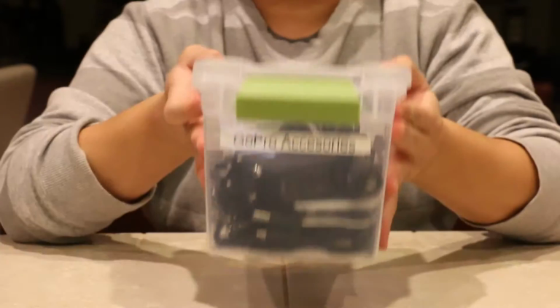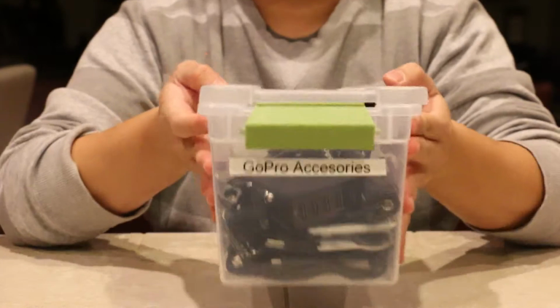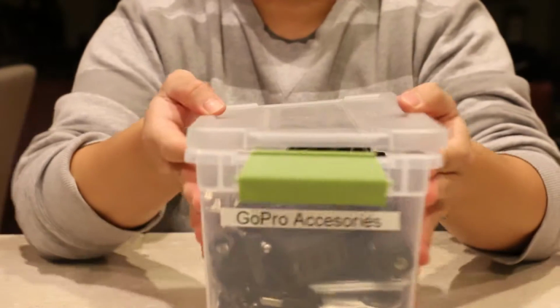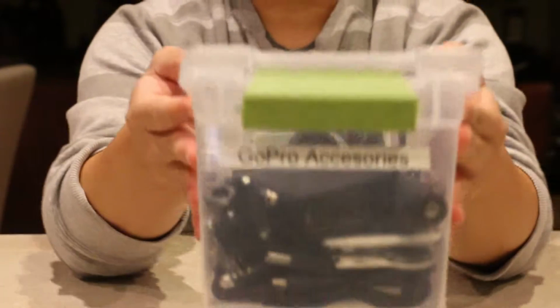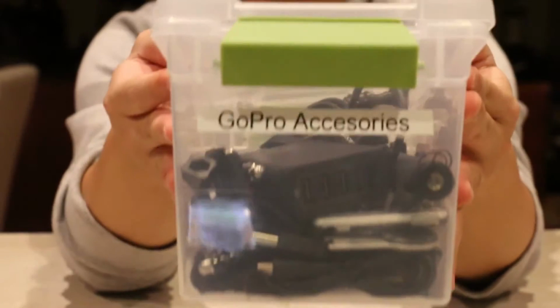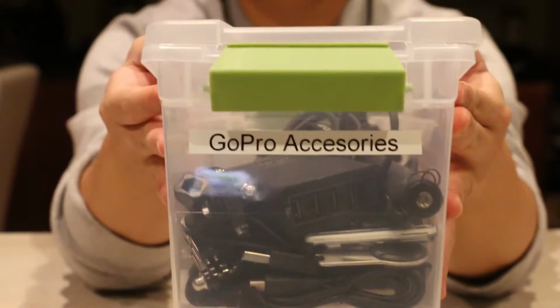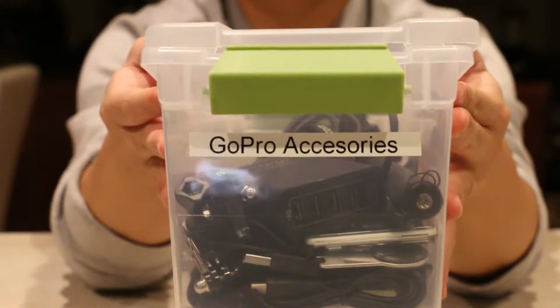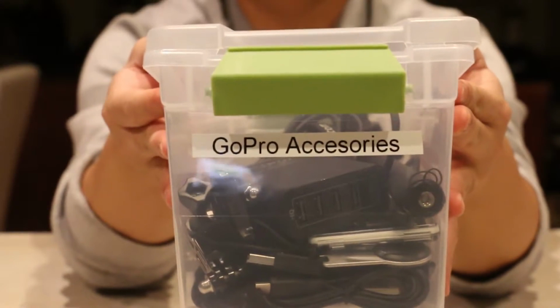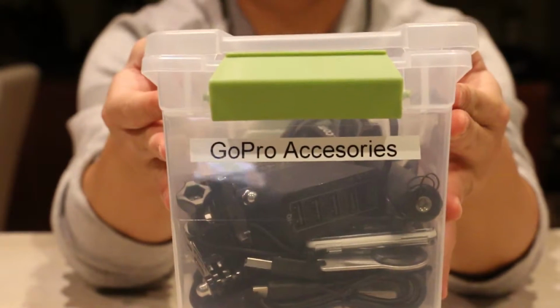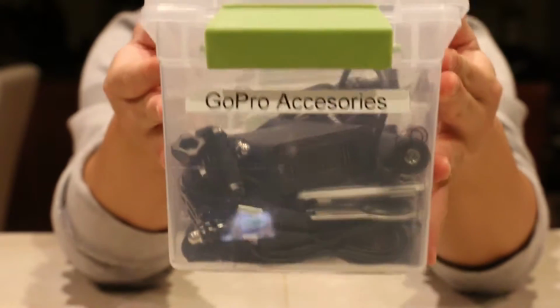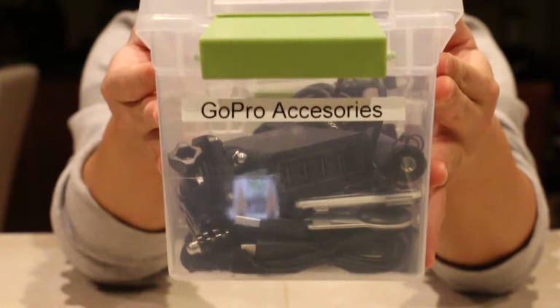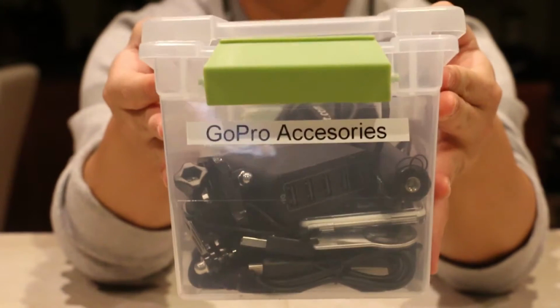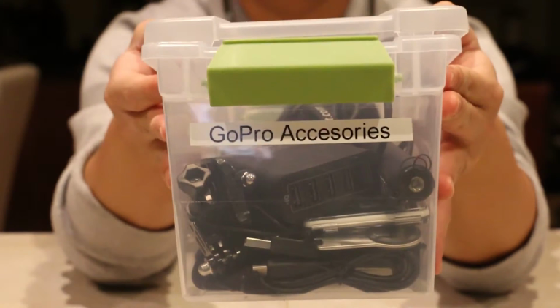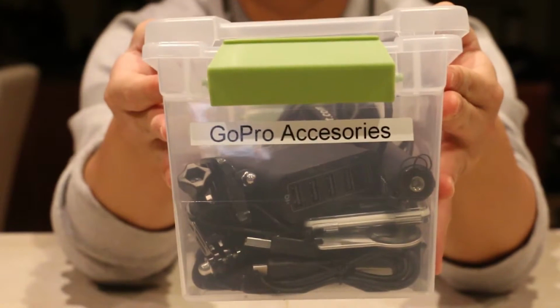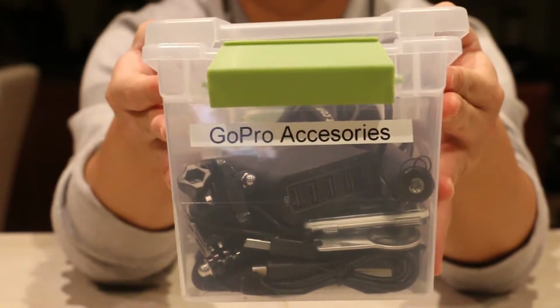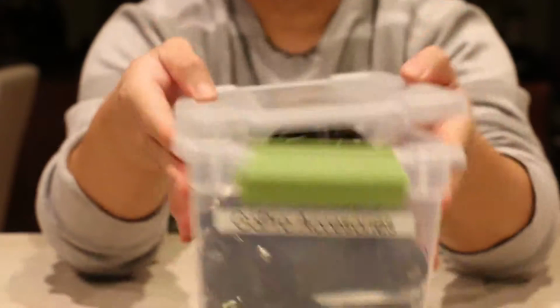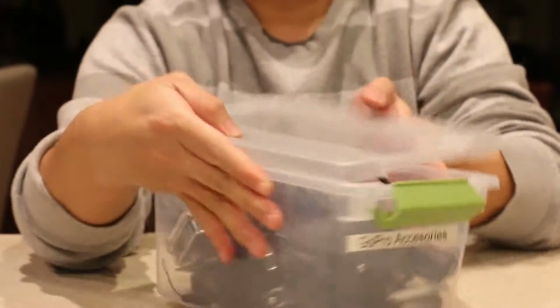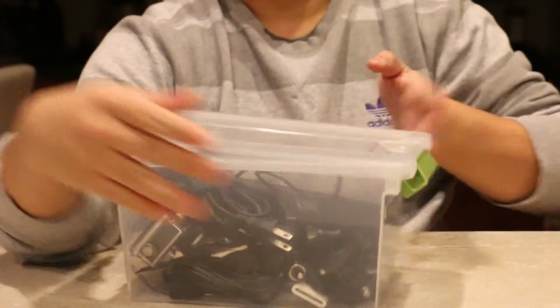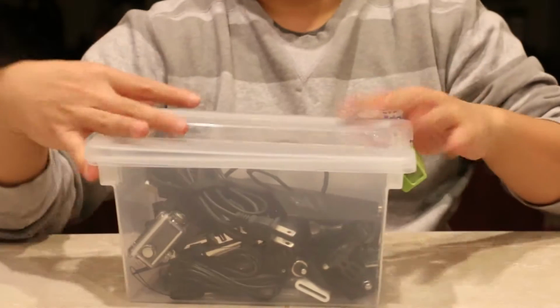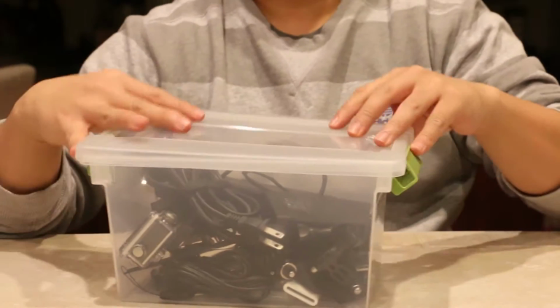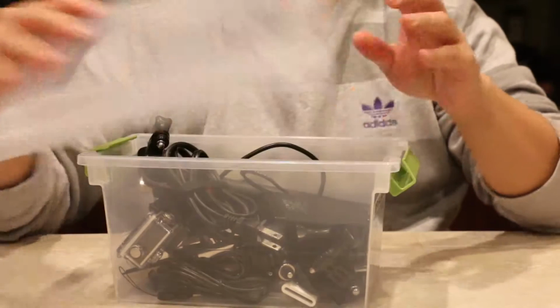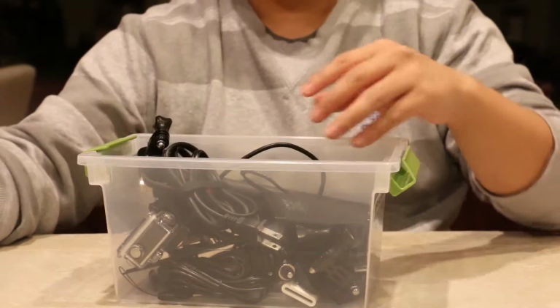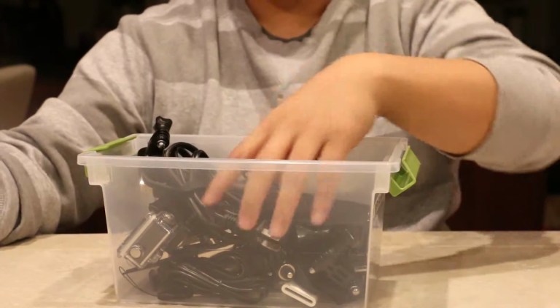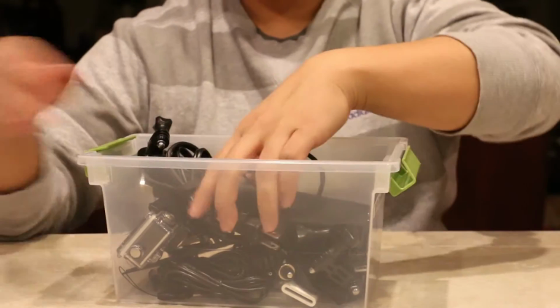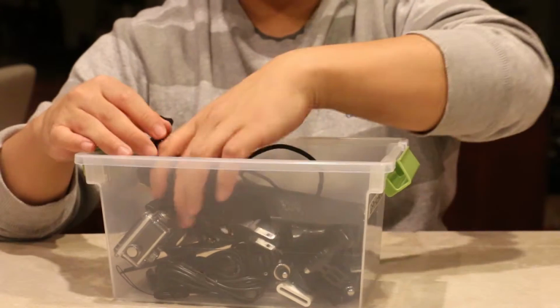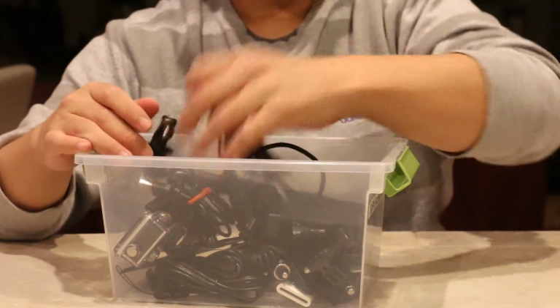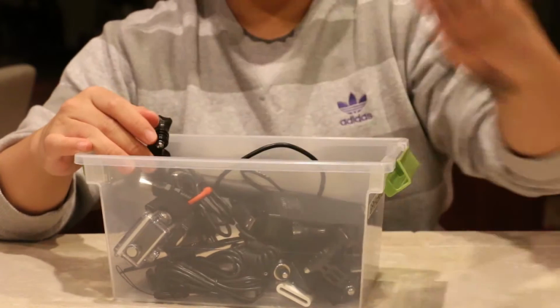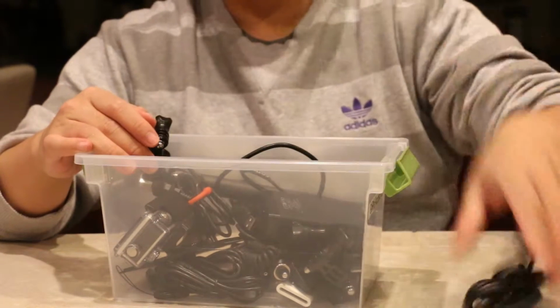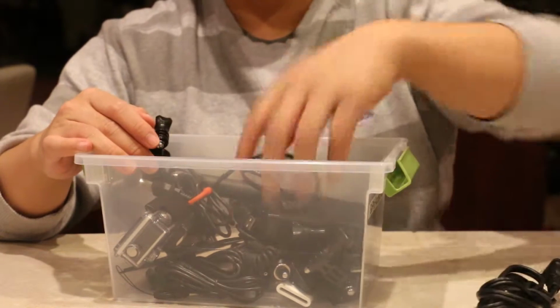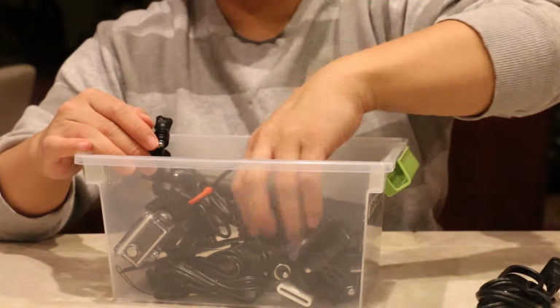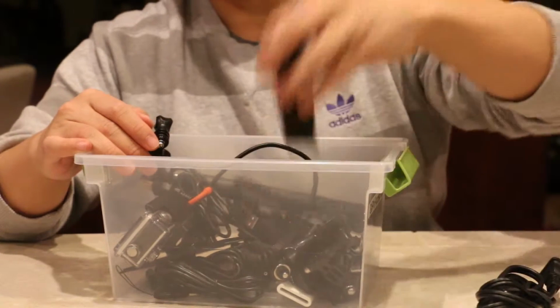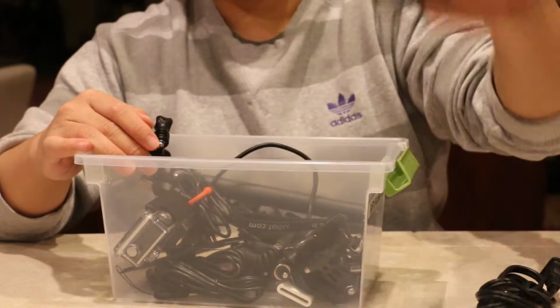Currently I'm using a plastic box for my GoPro accessories. So I'm going to see how much of this stuff I can fit in.